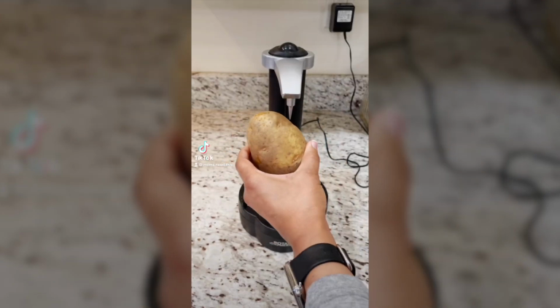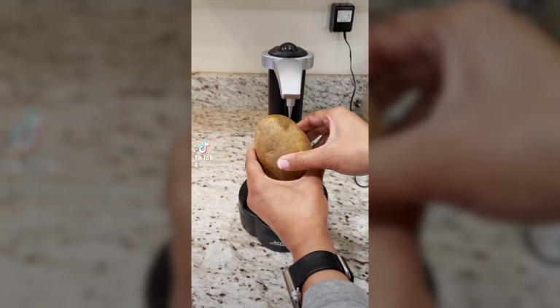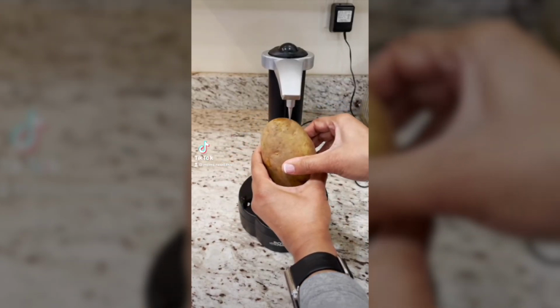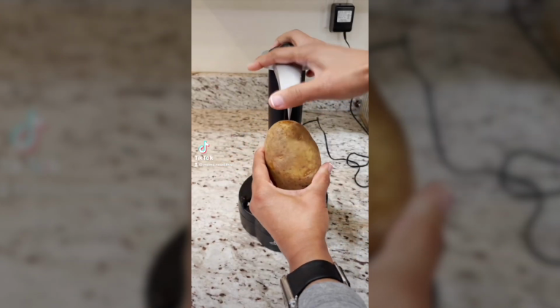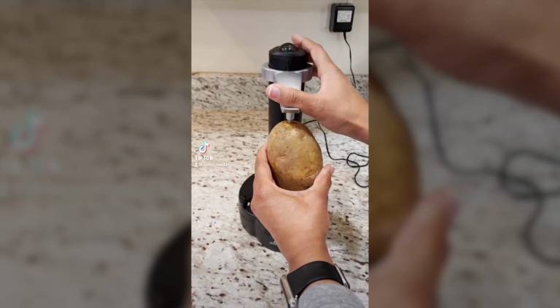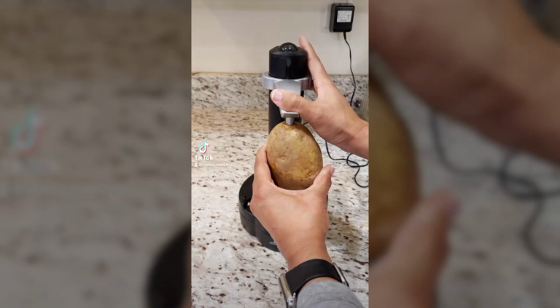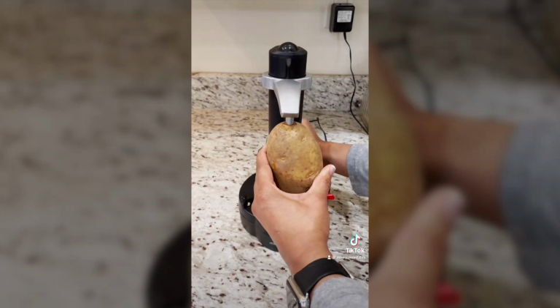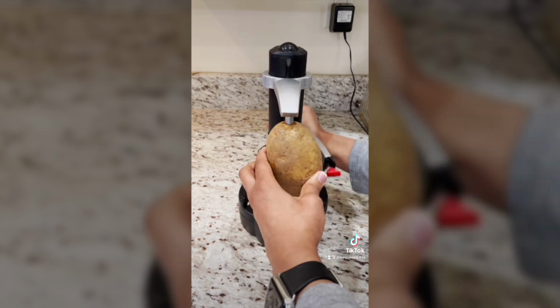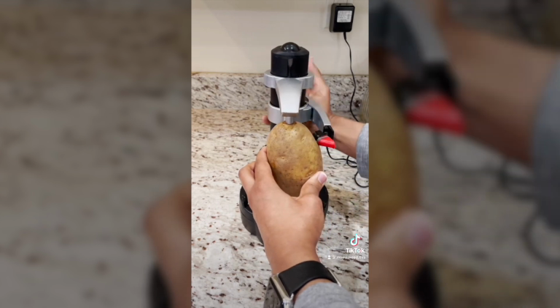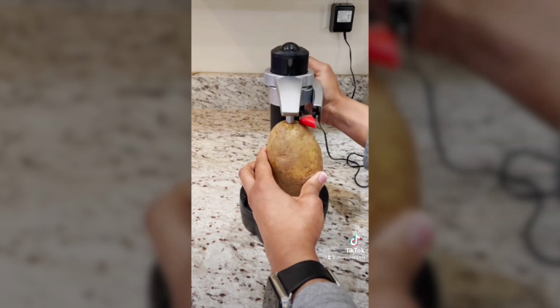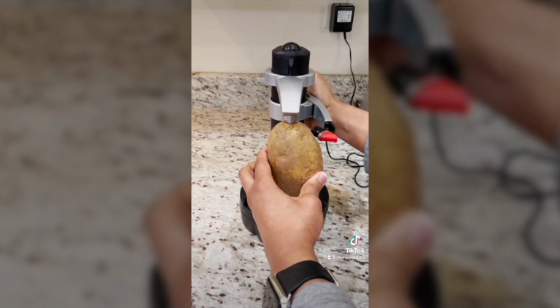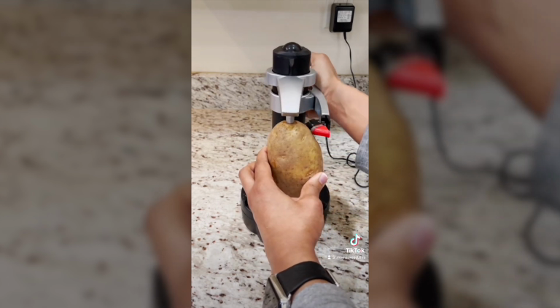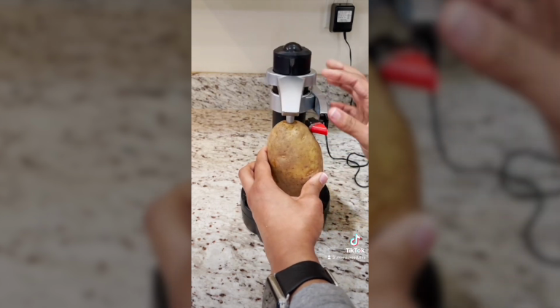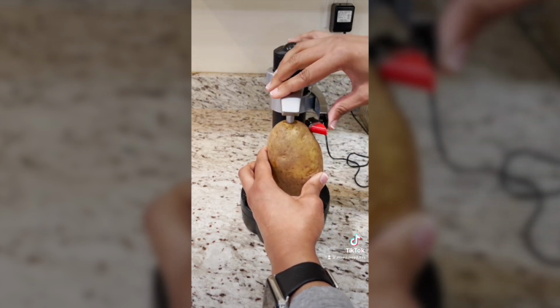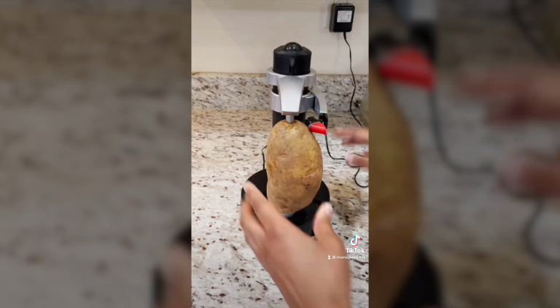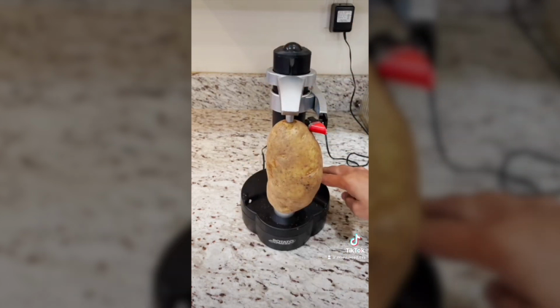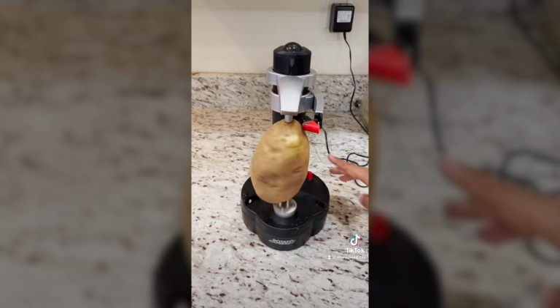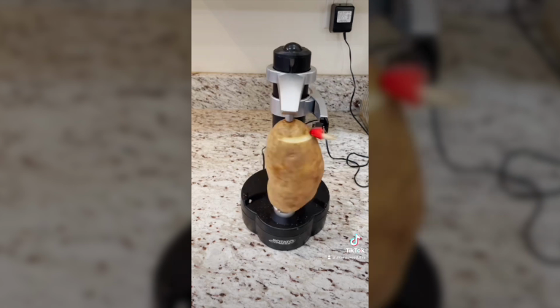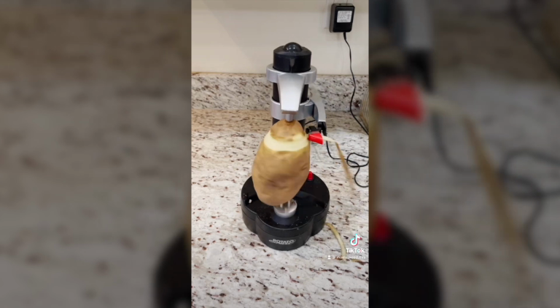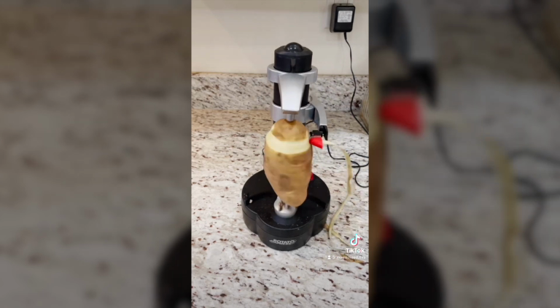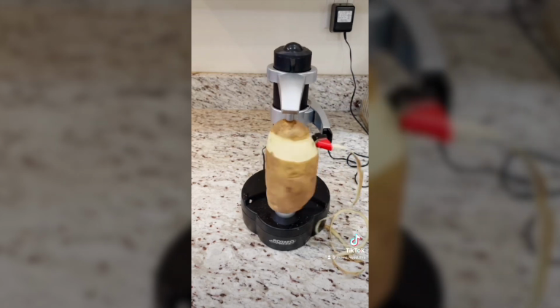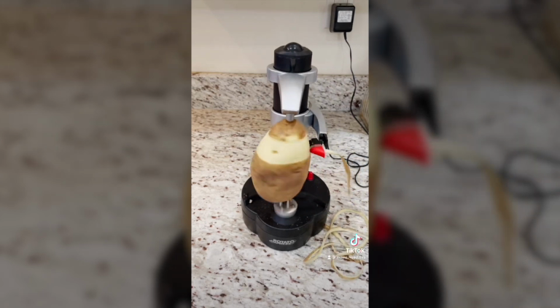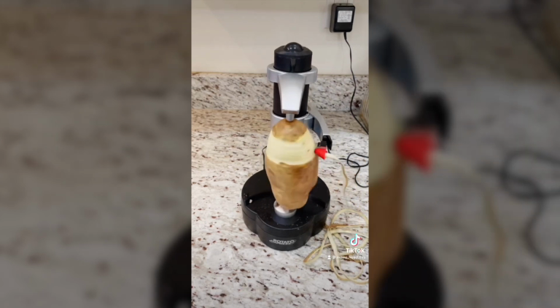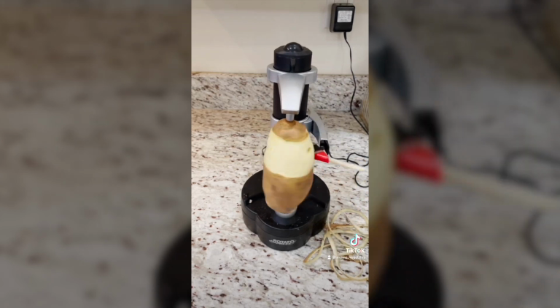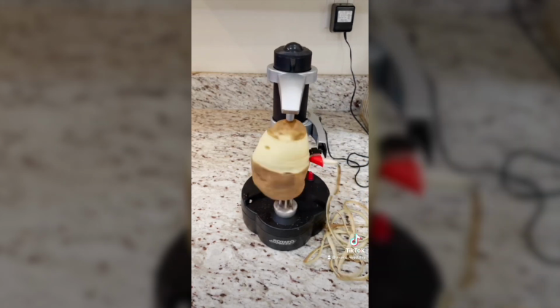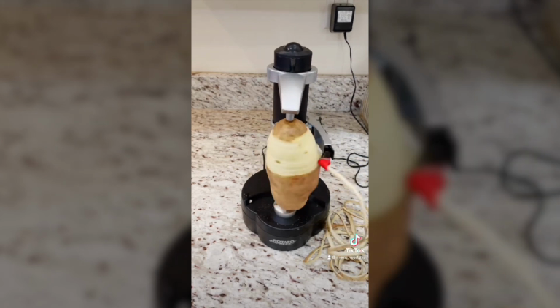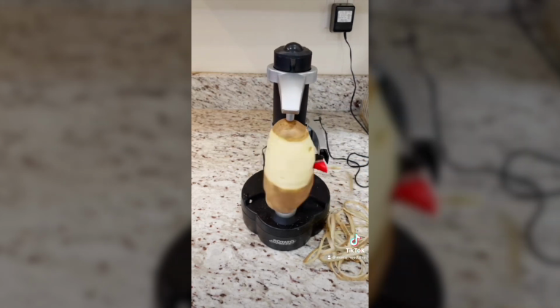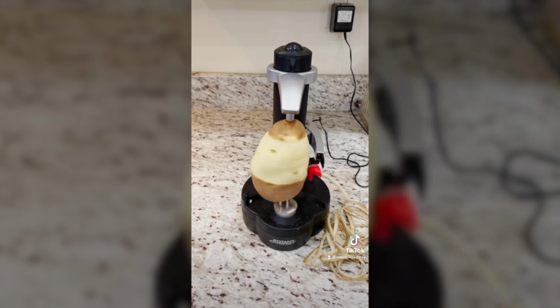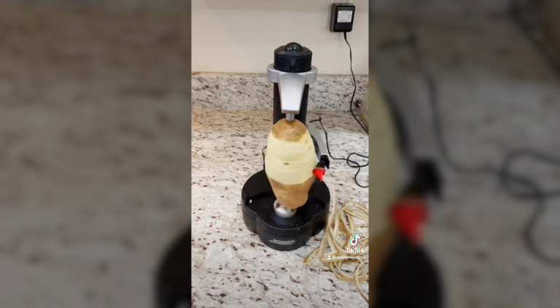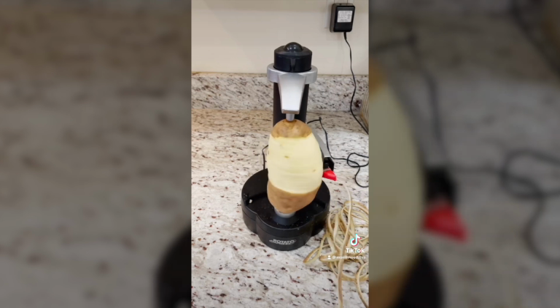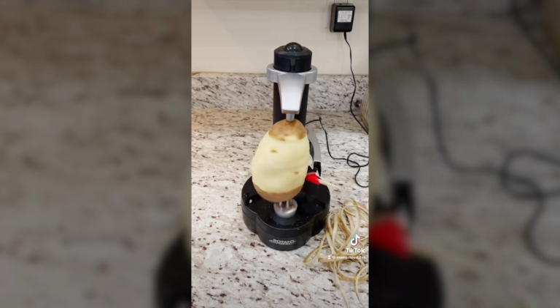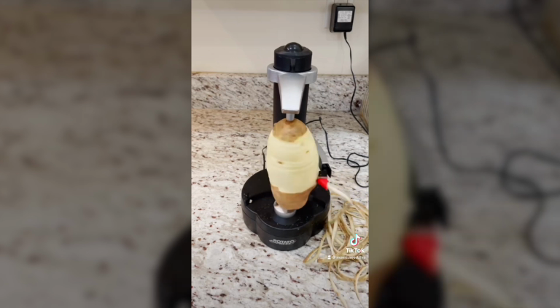This electric peeler can peel a variety of fruits and vegetables in 10 seconds. Just place it in the holder, adjust the arms, and press the red button. It peels just the skin without wasting any nutritious parts. It peels in one clean continuous curl and automatically stops when the cutter reaches the bottom.